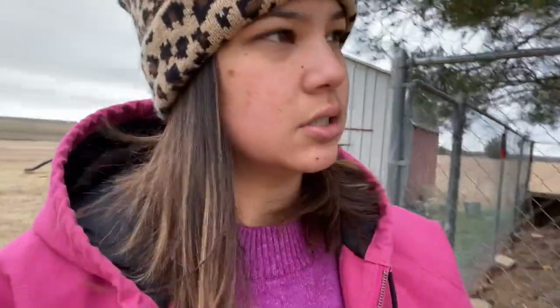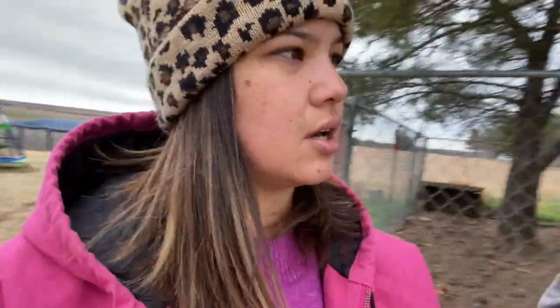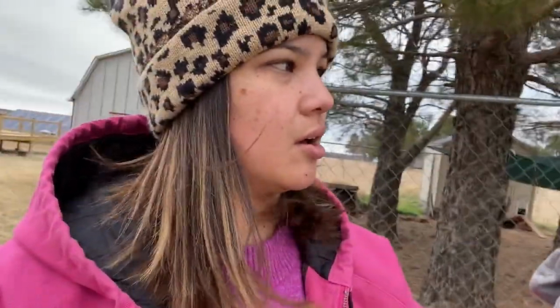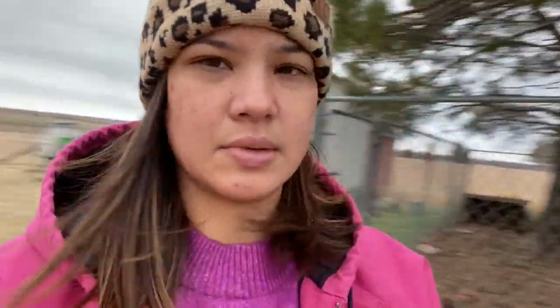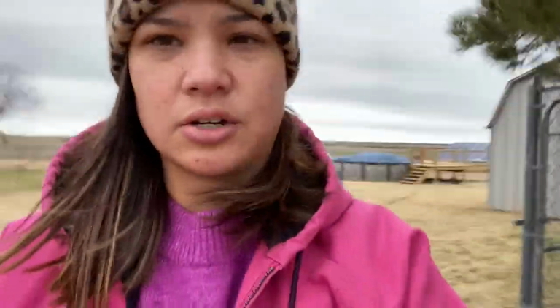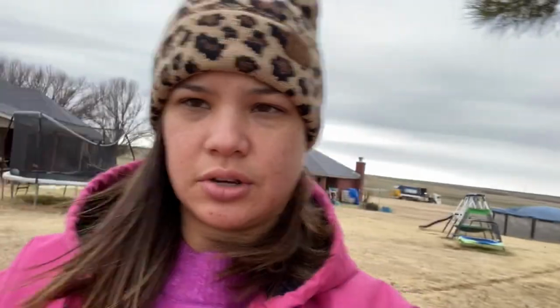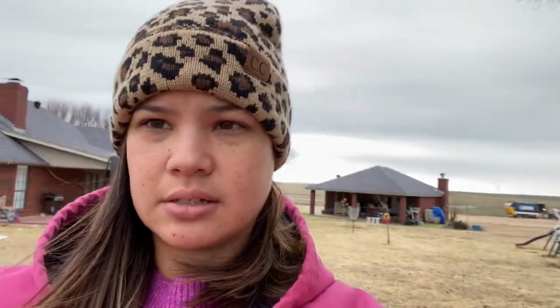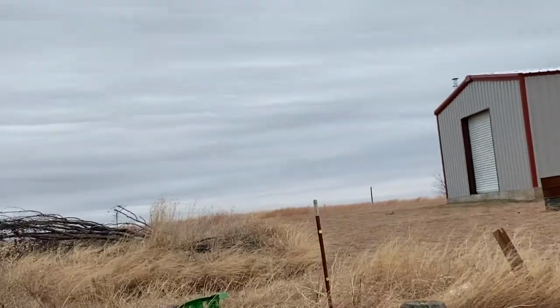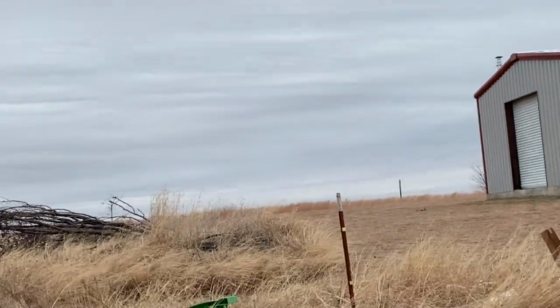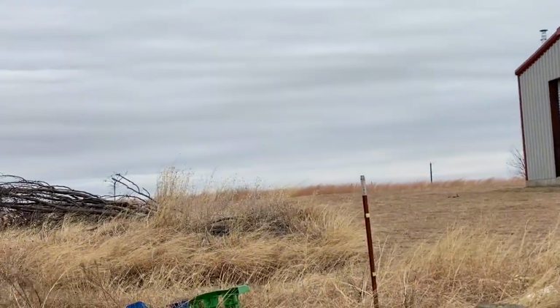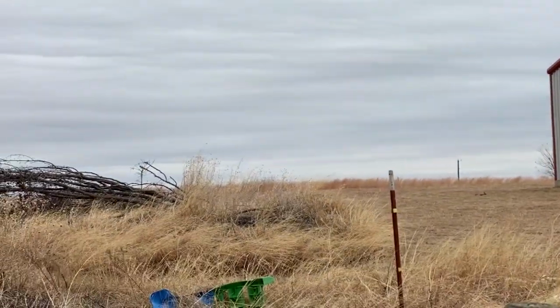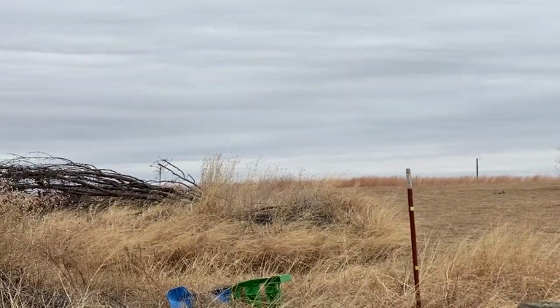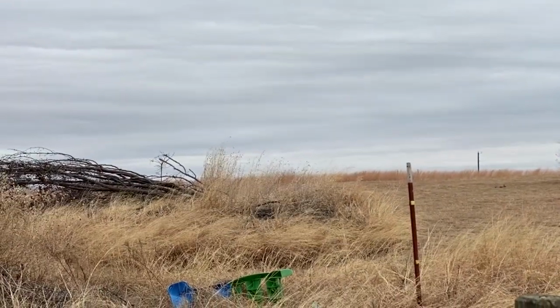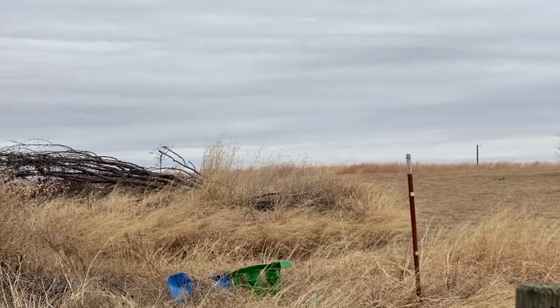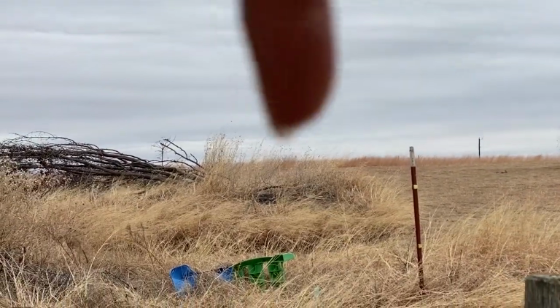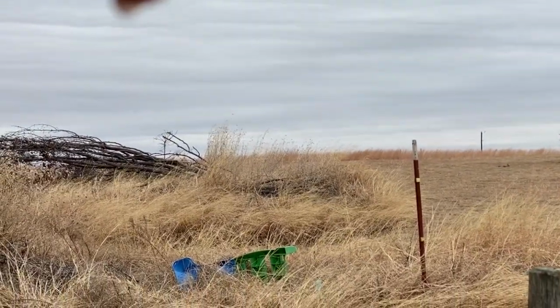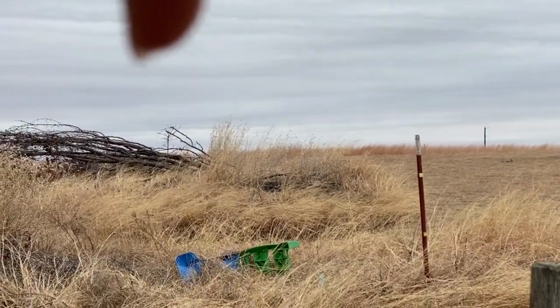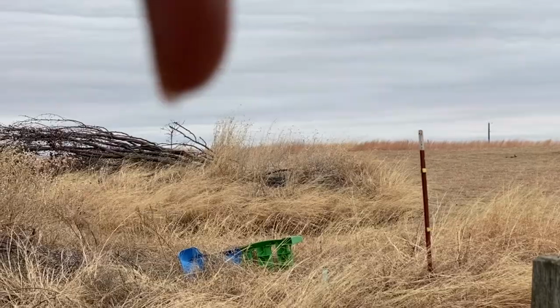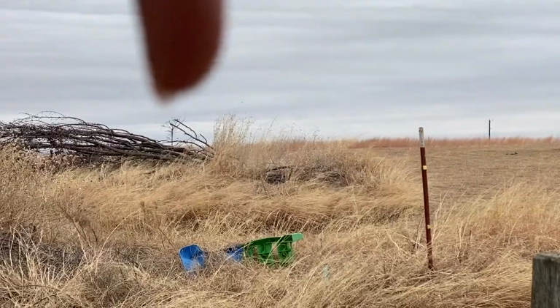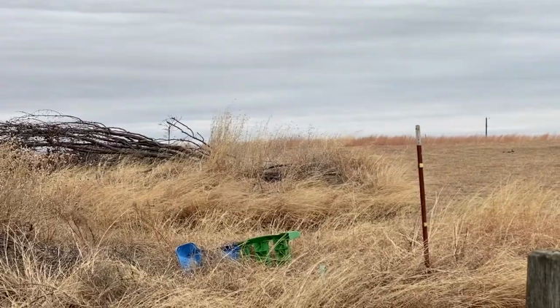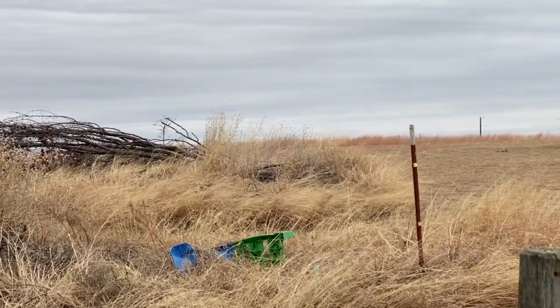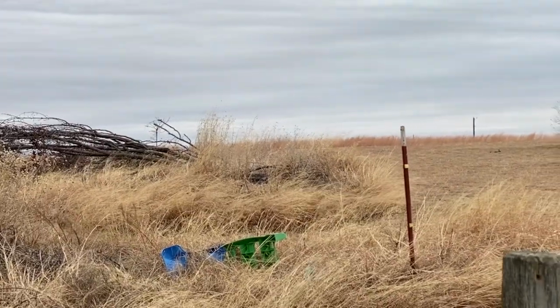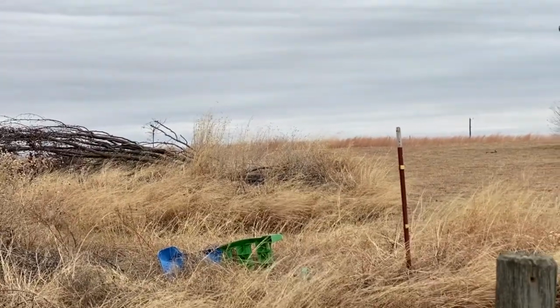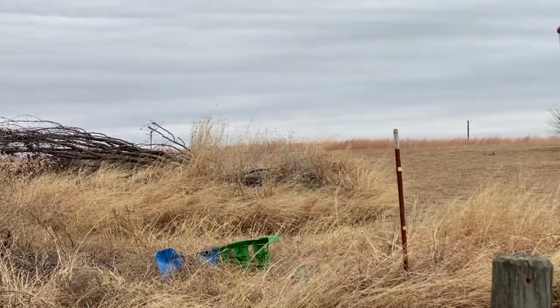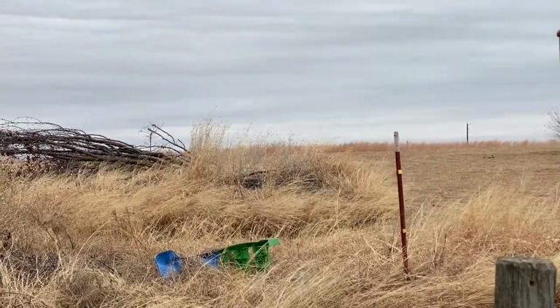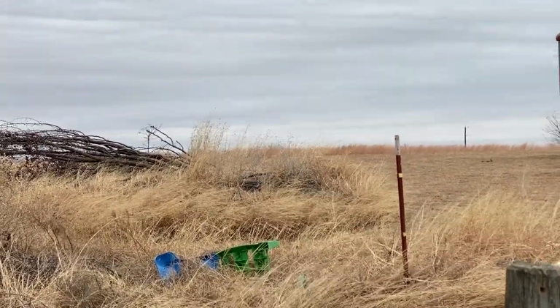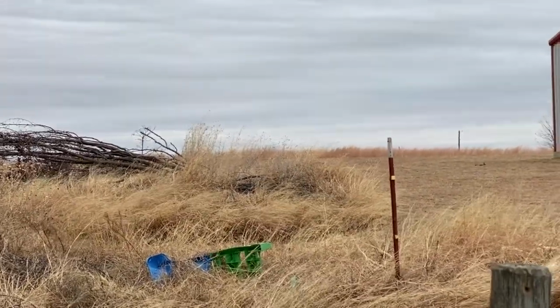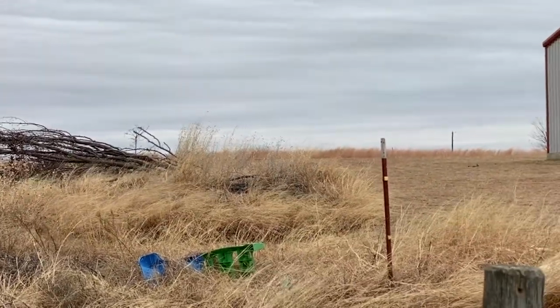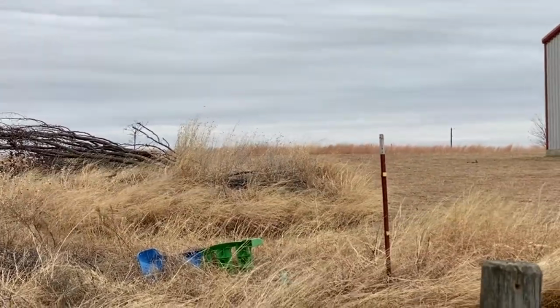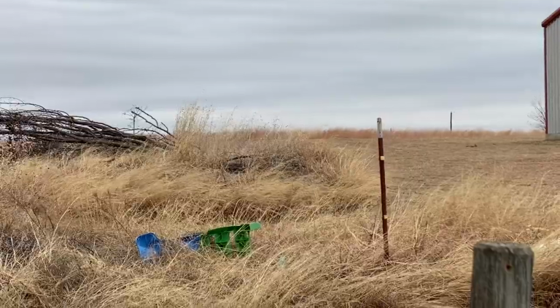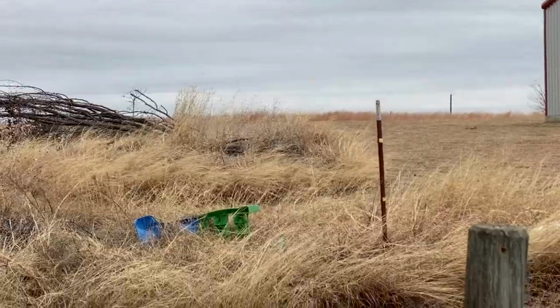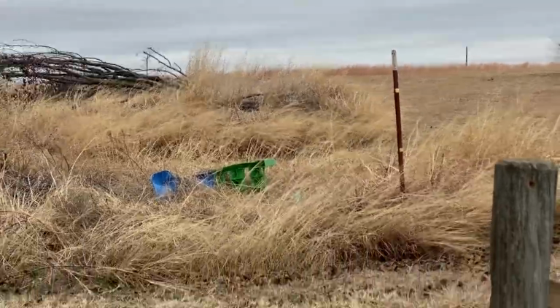Let me see if I can show you guys where we buried her. You can kind of see that little burr oak through the brush pile — we buried her over there by our burr oak.